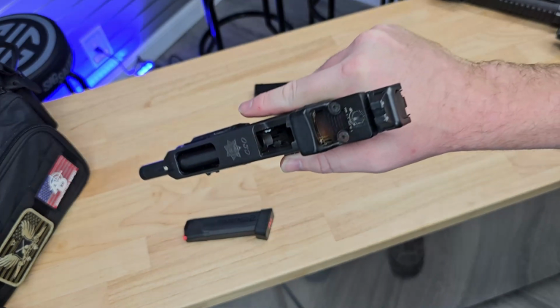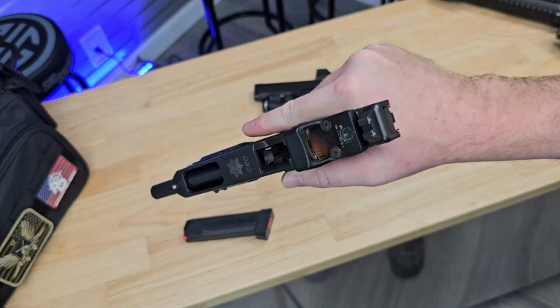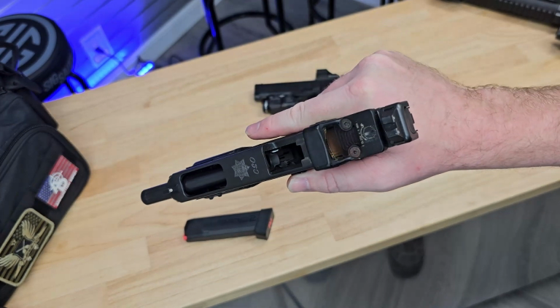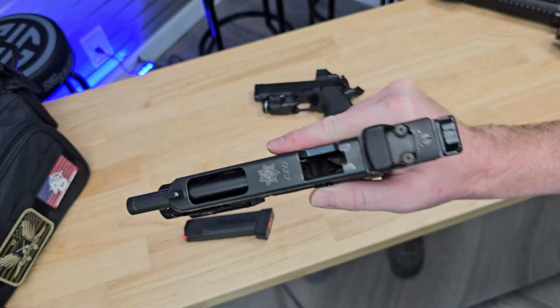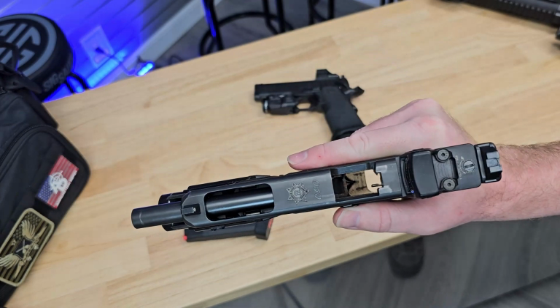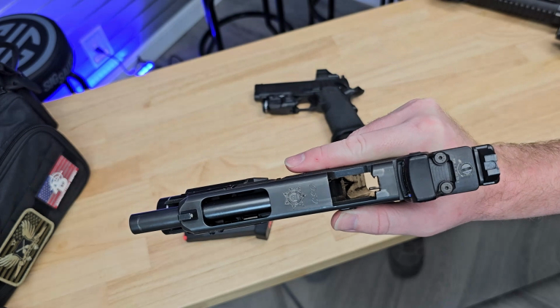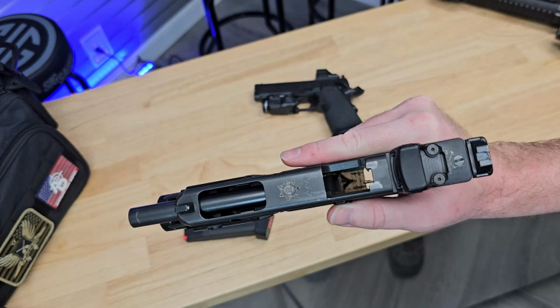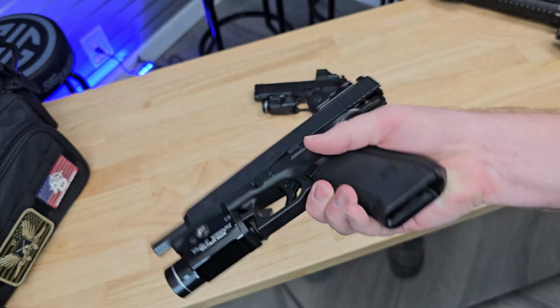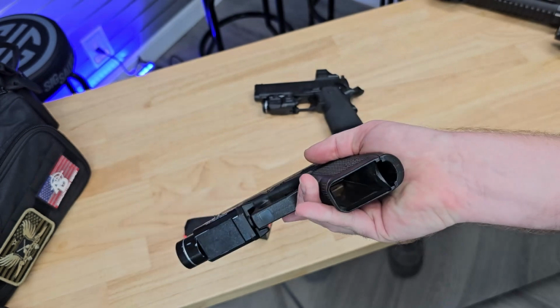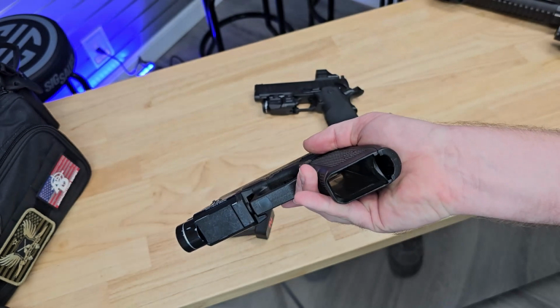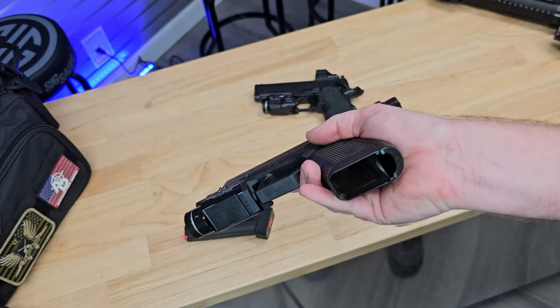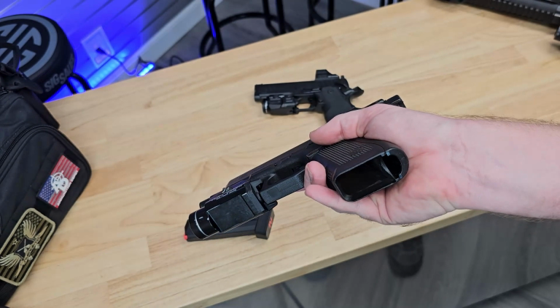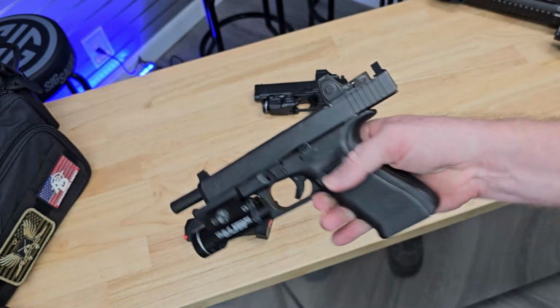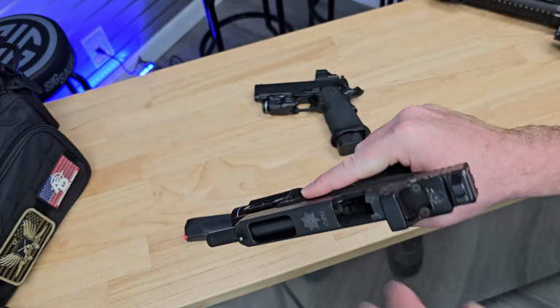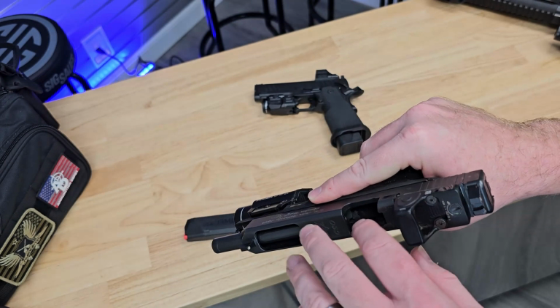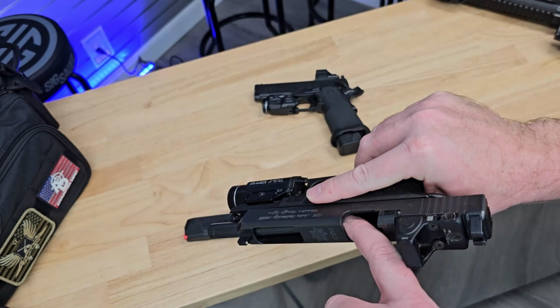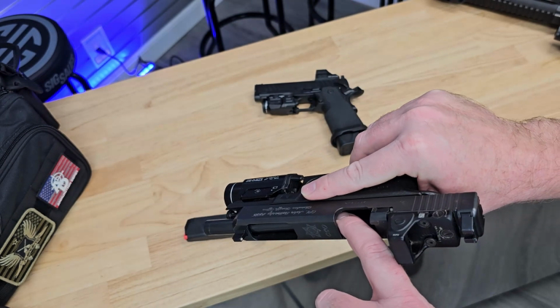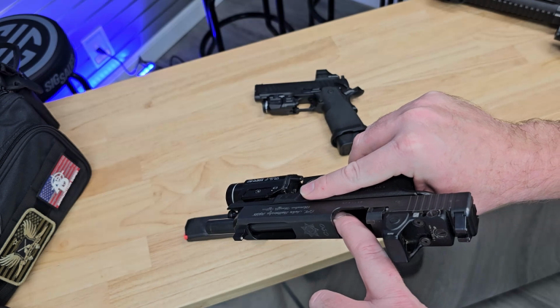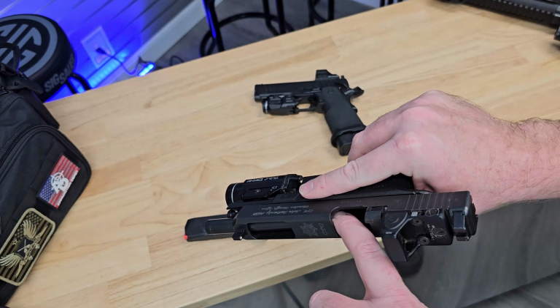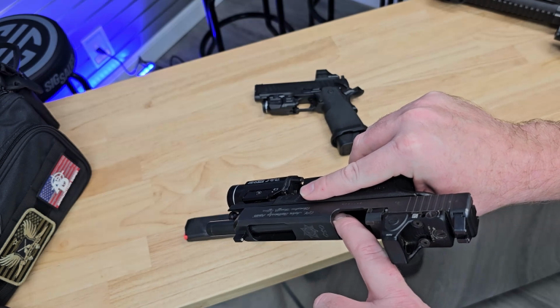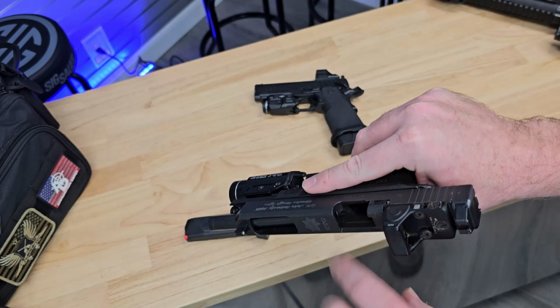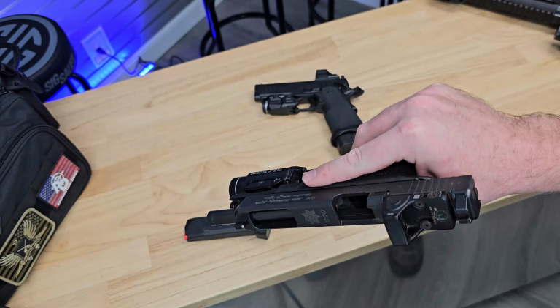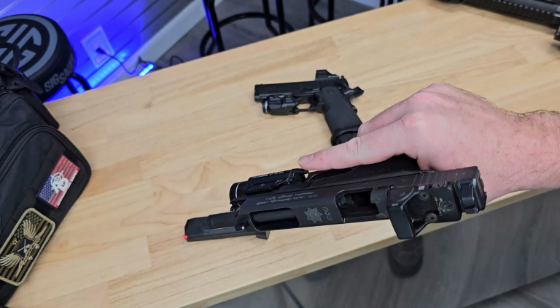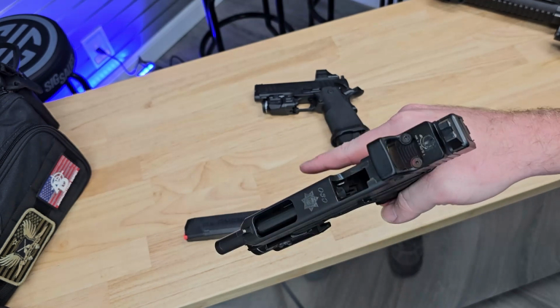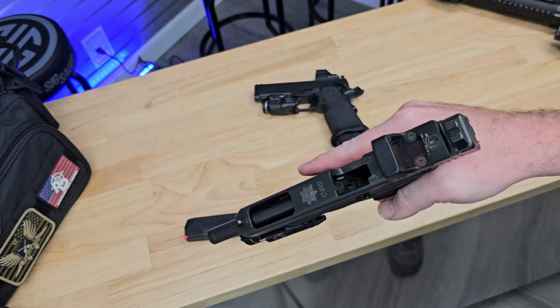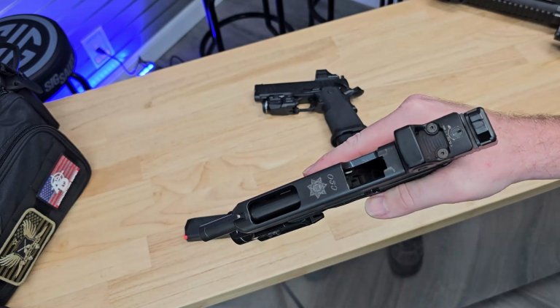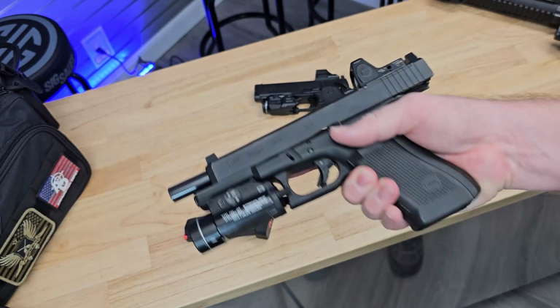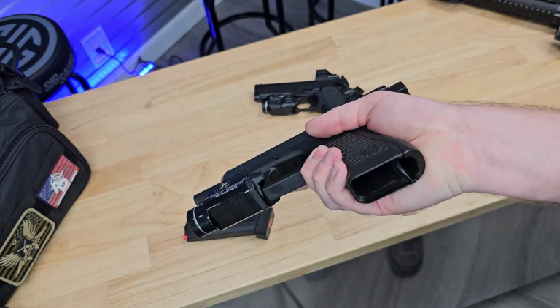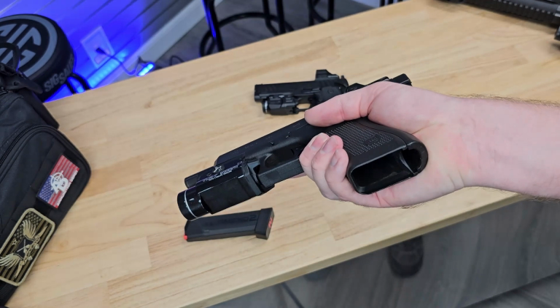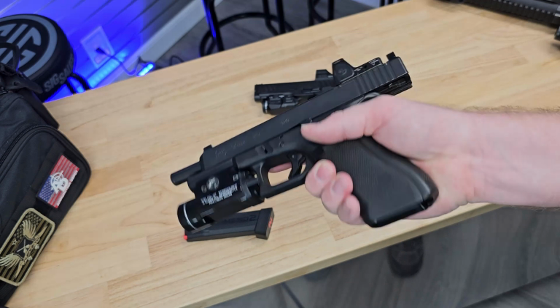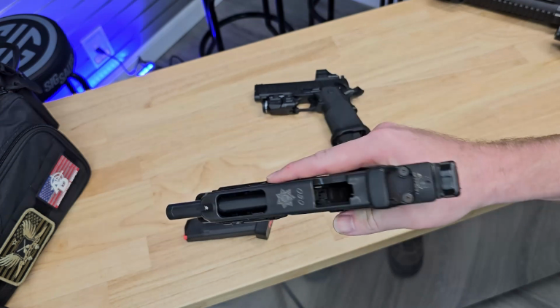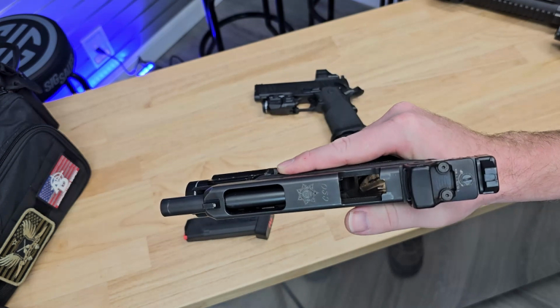Visually inspect the chamber area and the mag well. Physically check to make sure there's not a round in the chamber. And then visually inspect the chamber and the mag well one more time just to be sure.